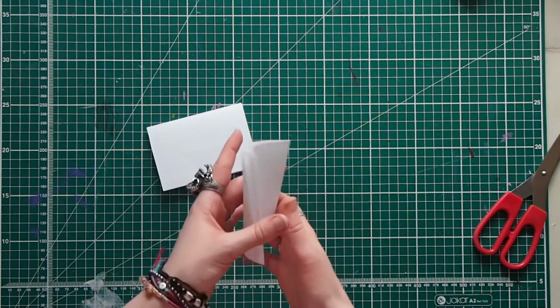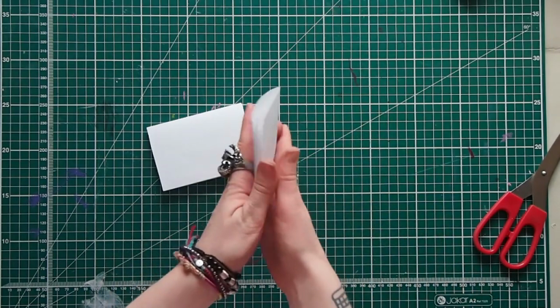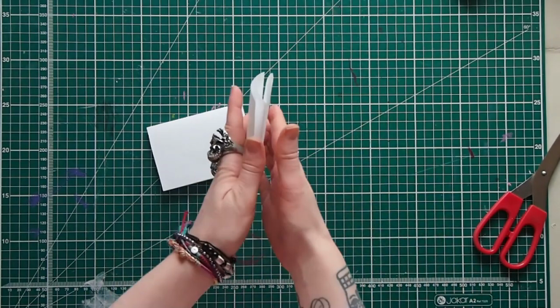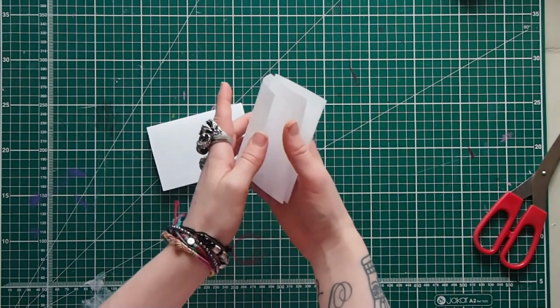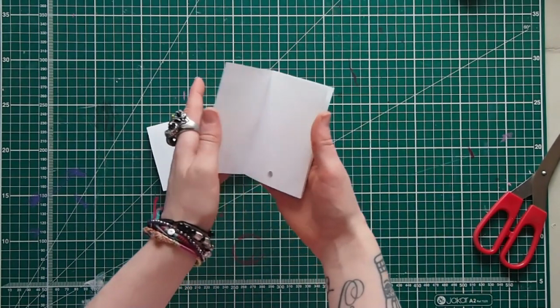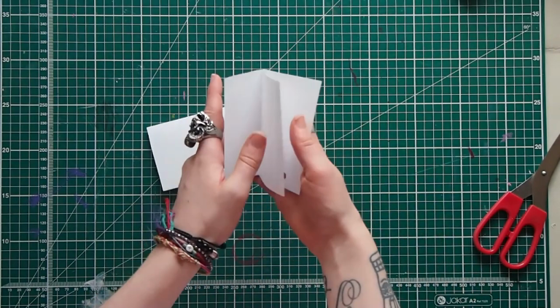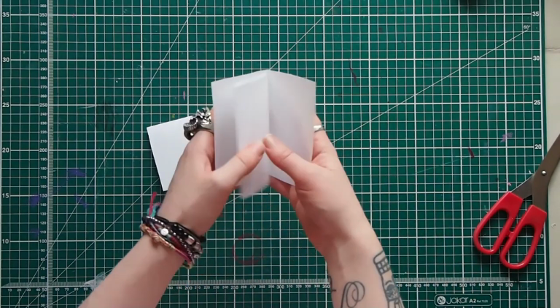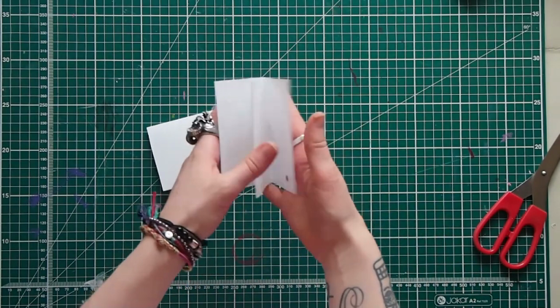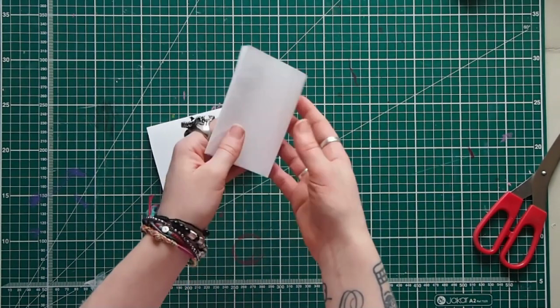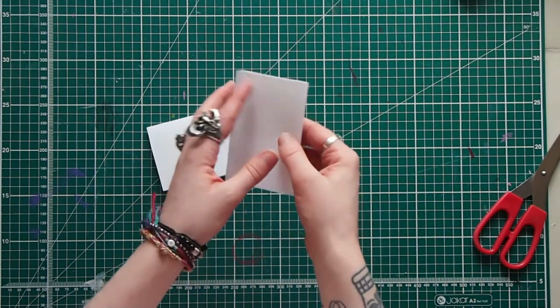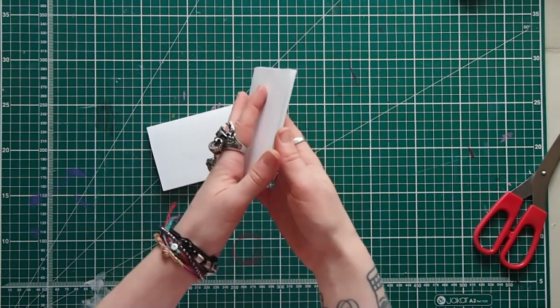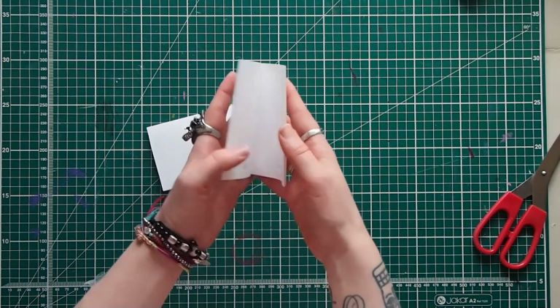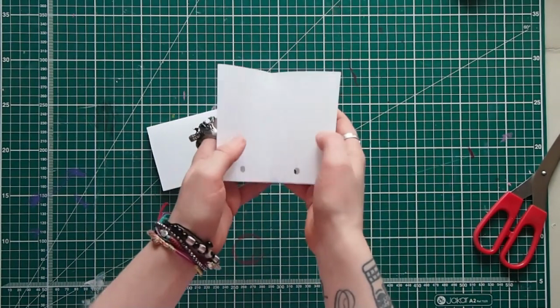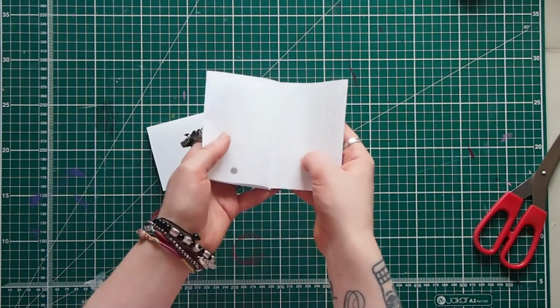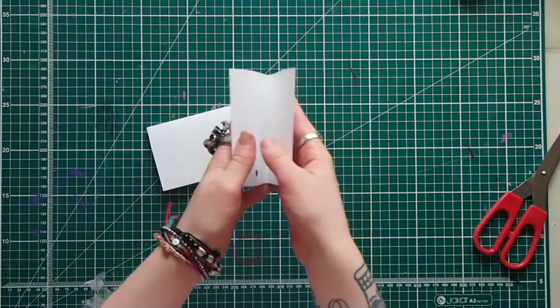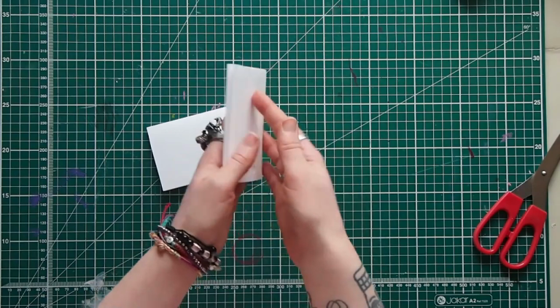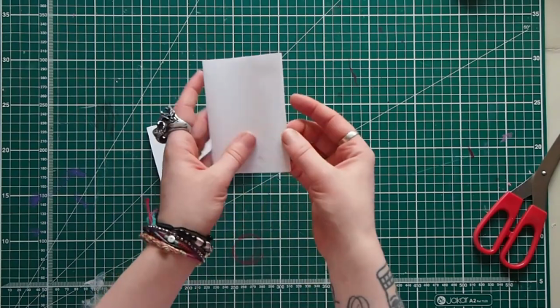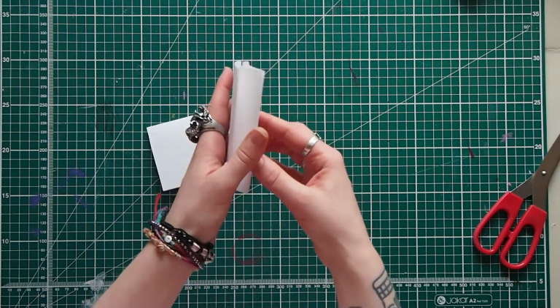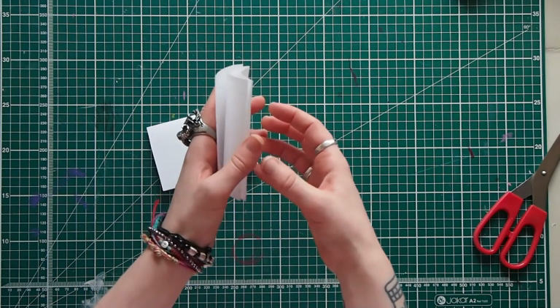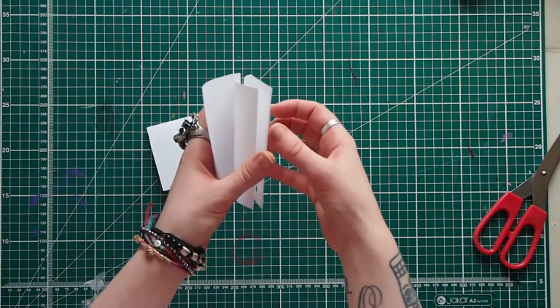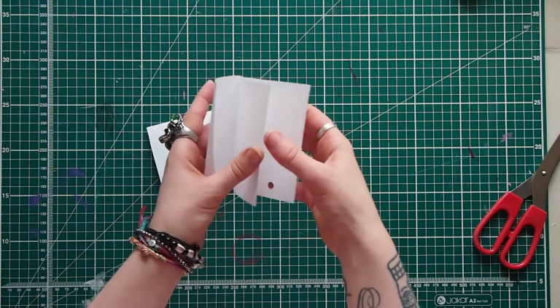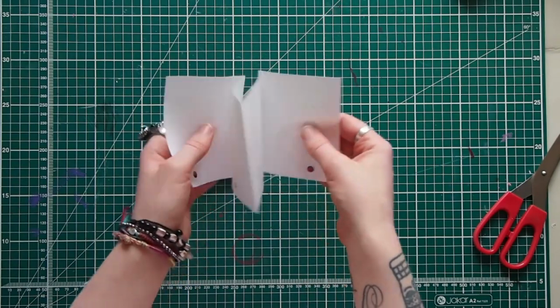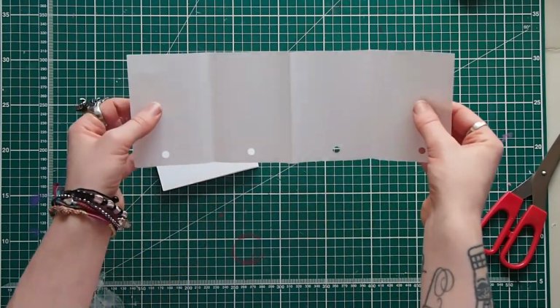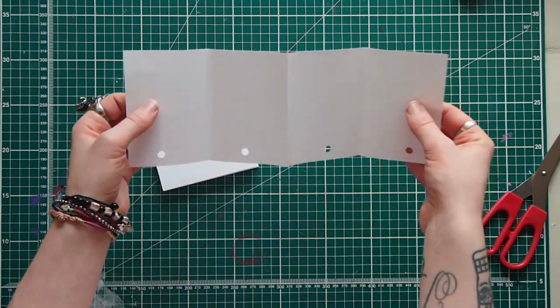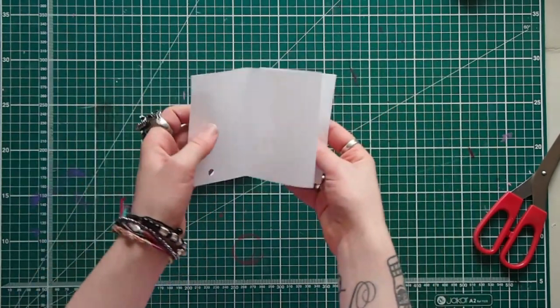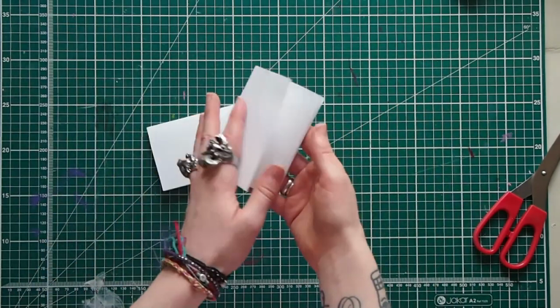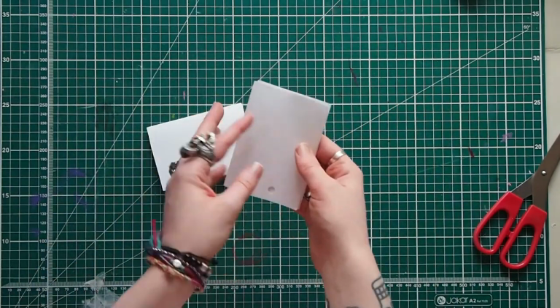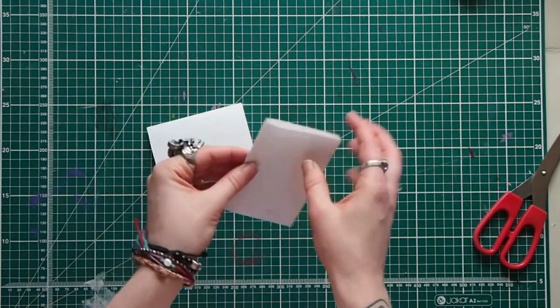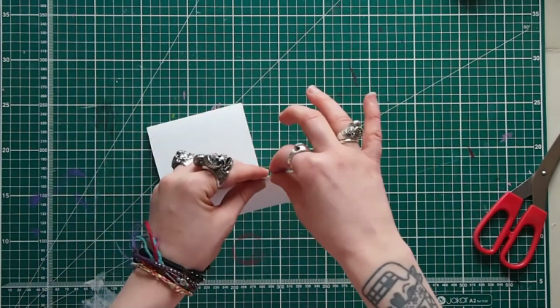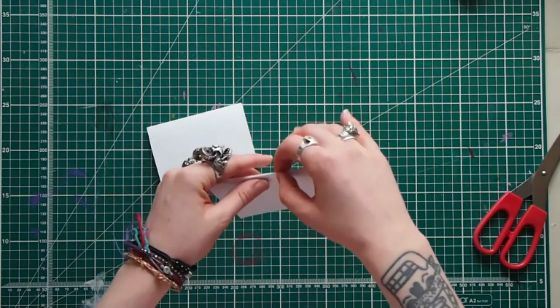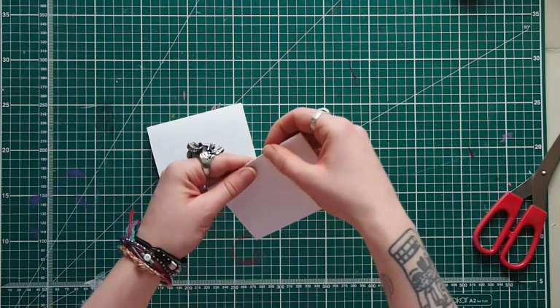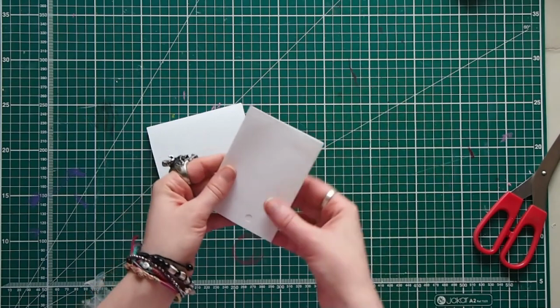You've got a book that can open like this, with one little secret thing at the back, or you could do one long thing that you can fold up. We'll do that in a second.